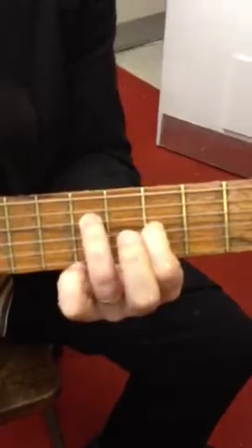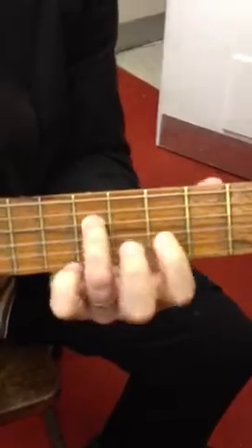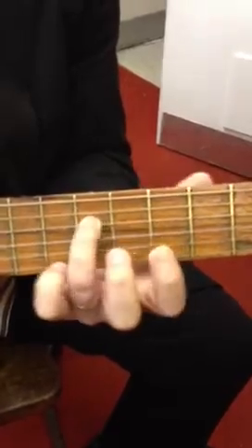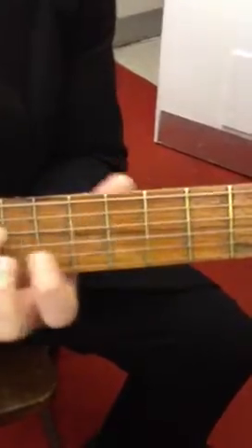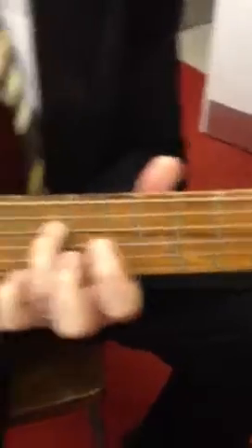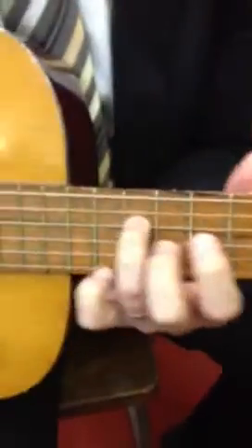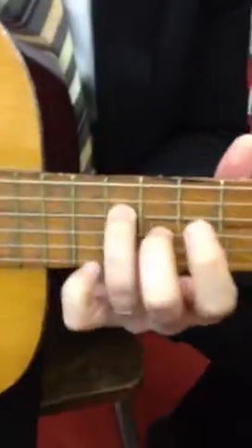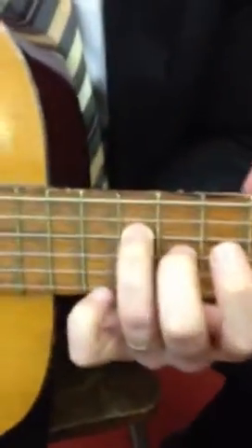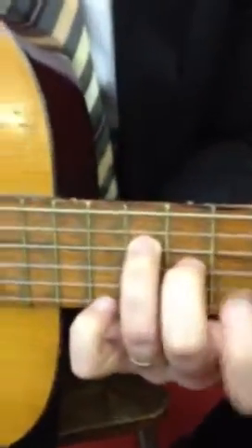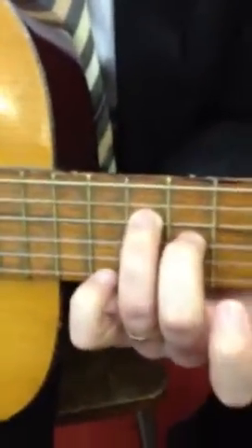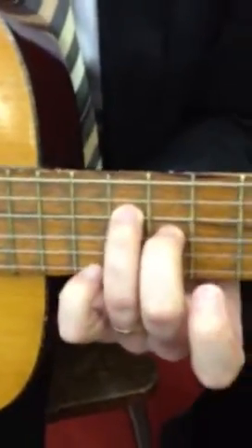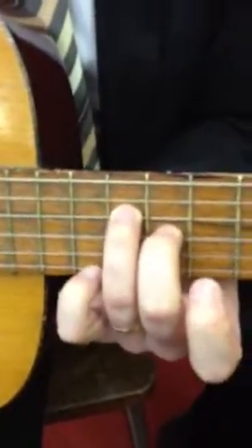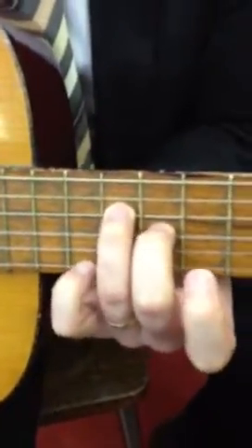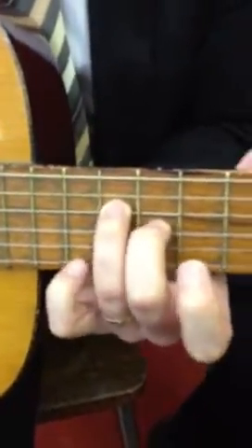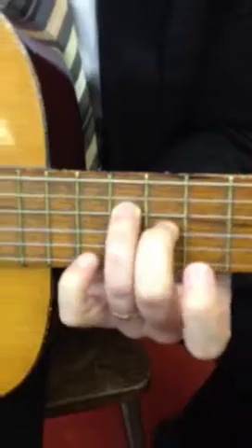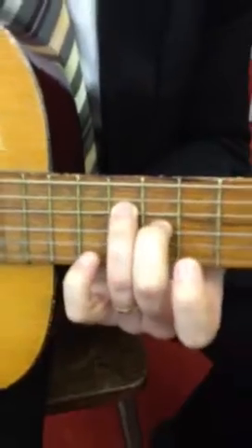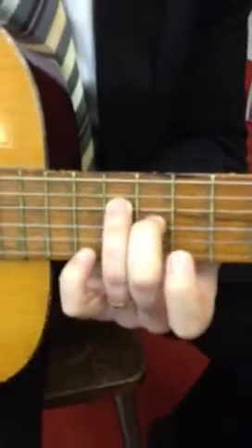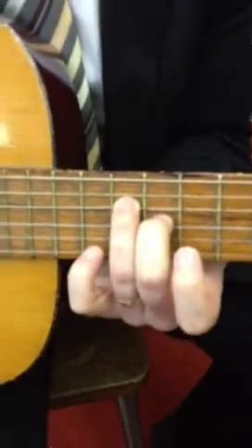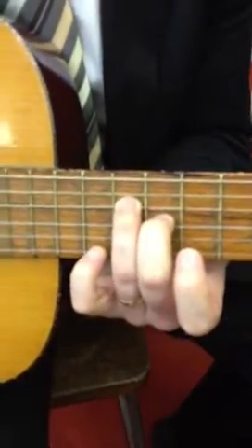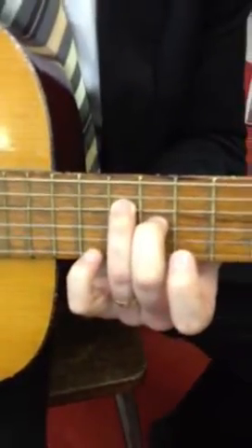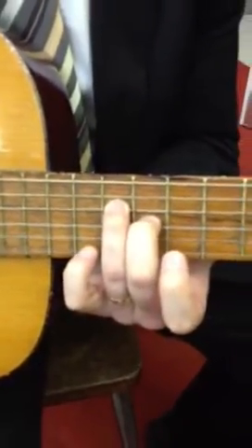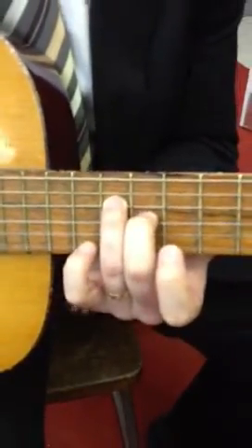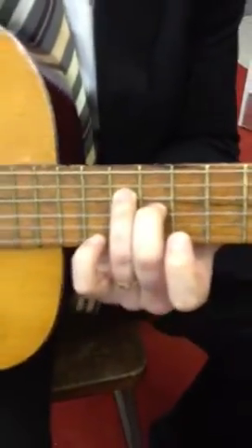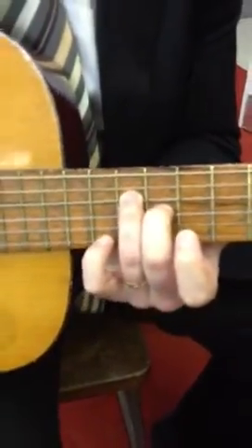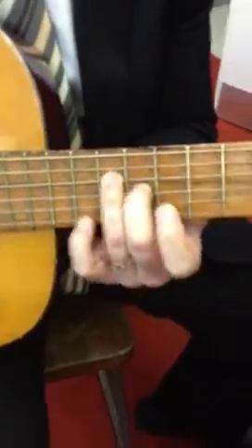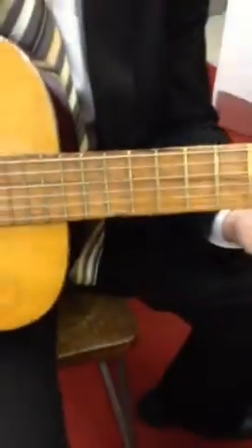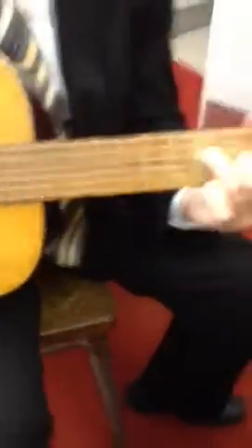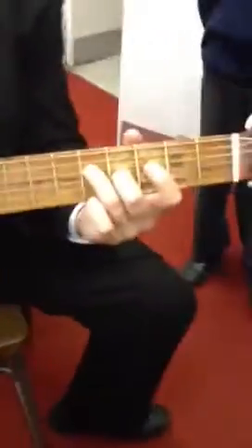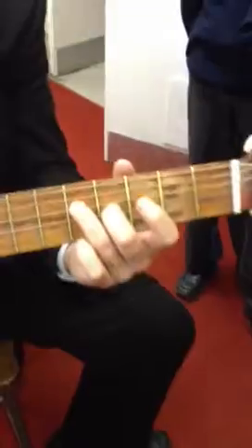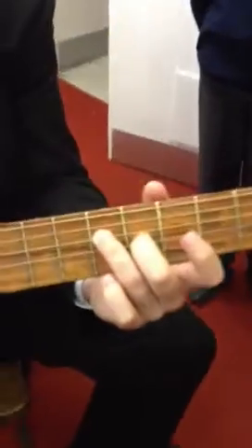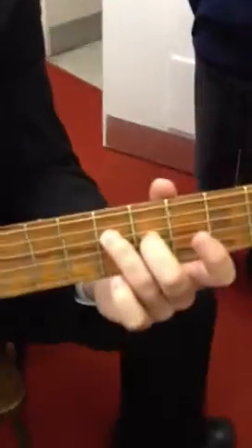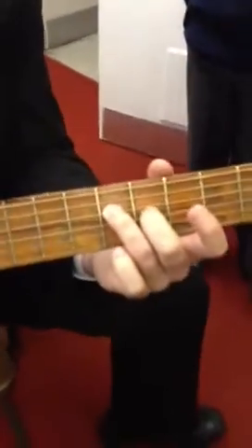Then you move this finger to this fret here, and that one to there. And then back to here again. So, all together it's like this.